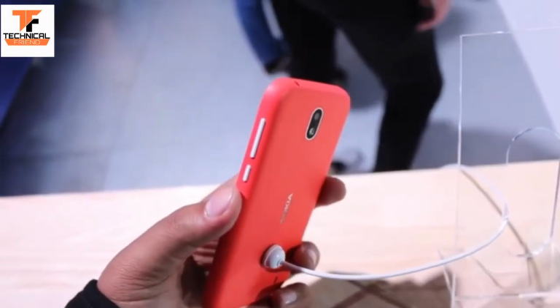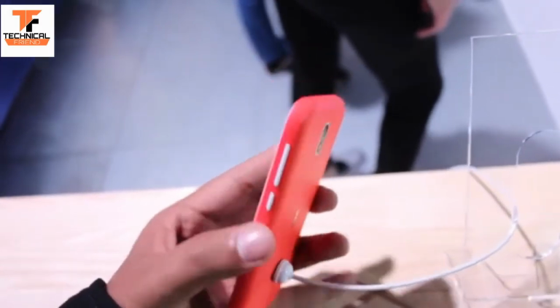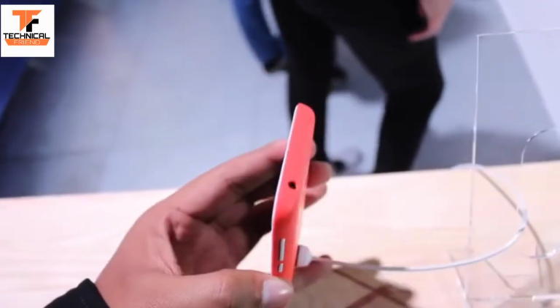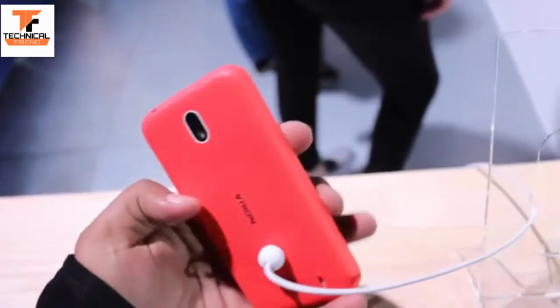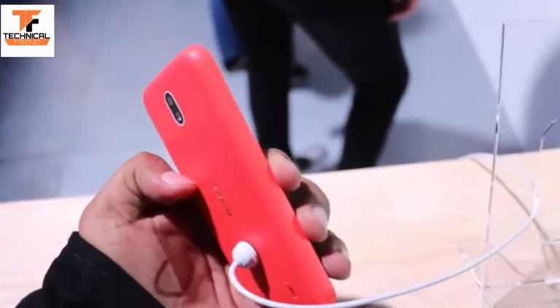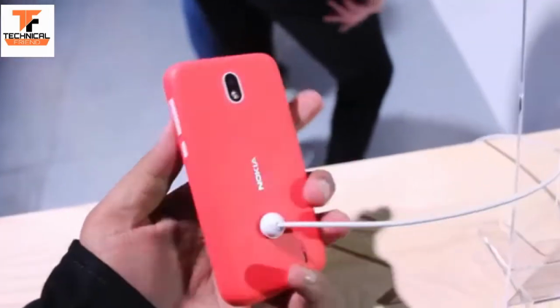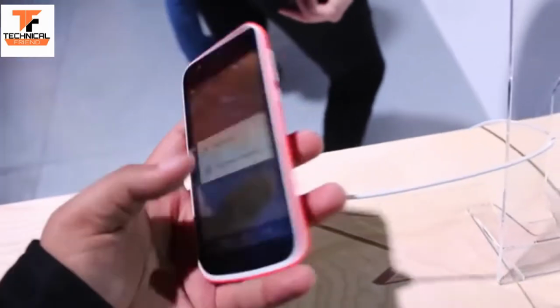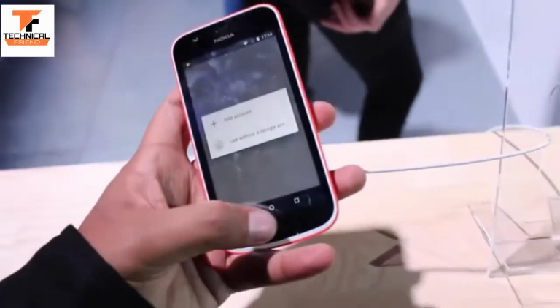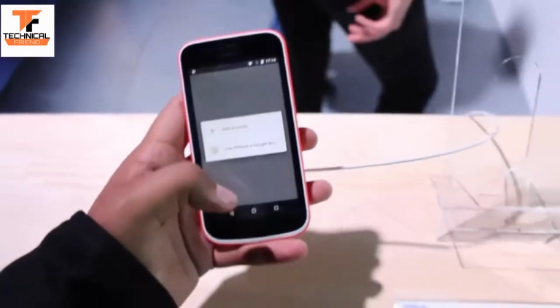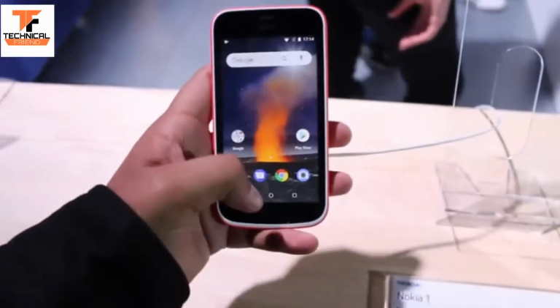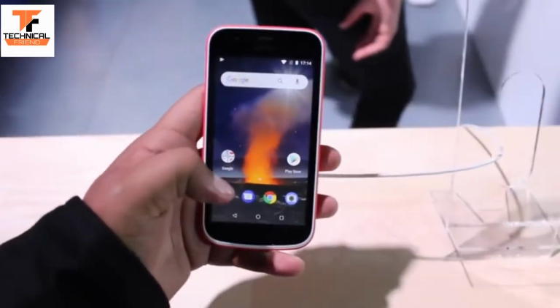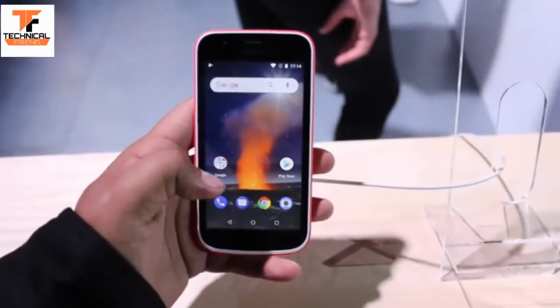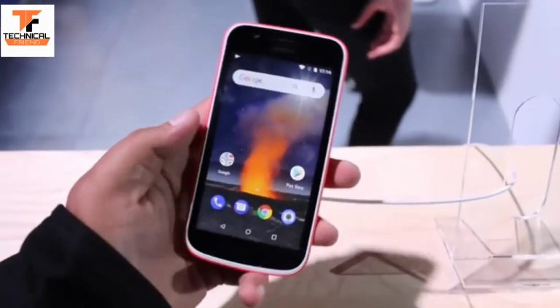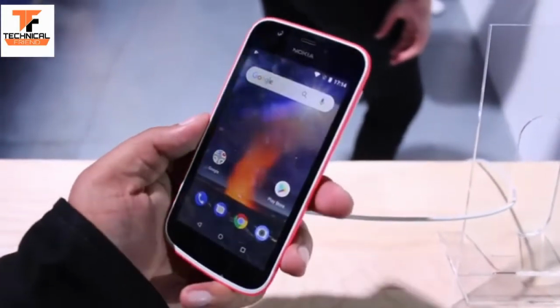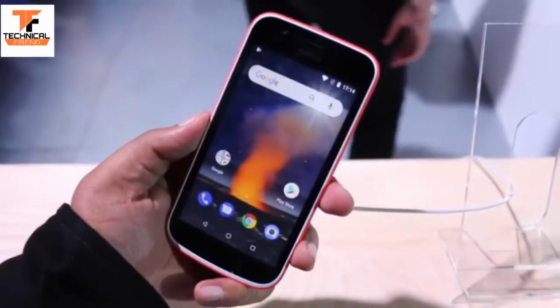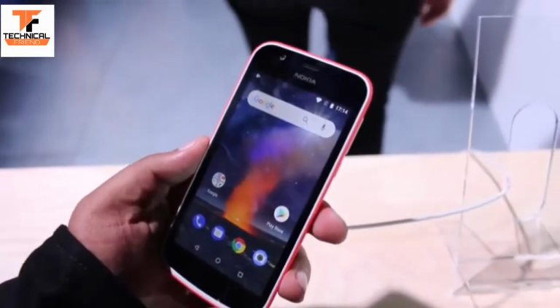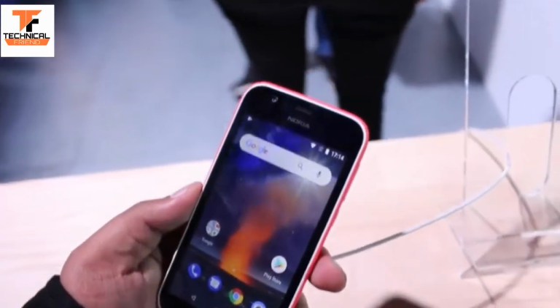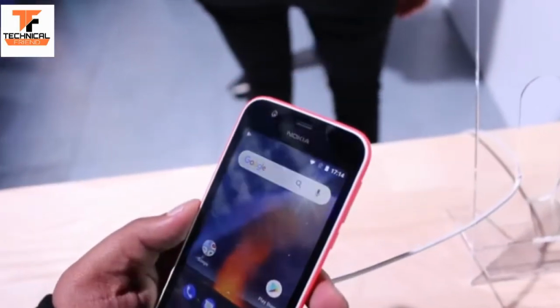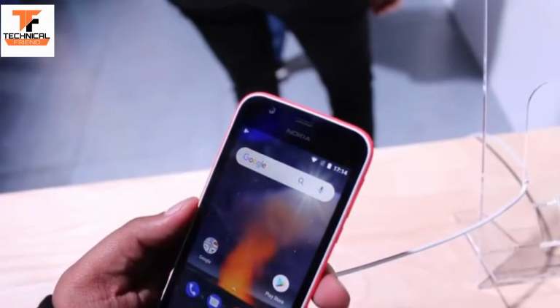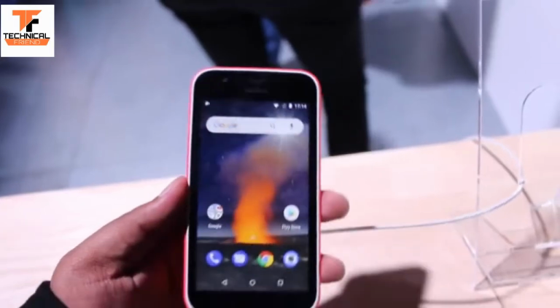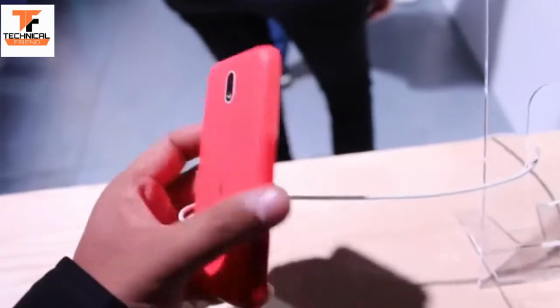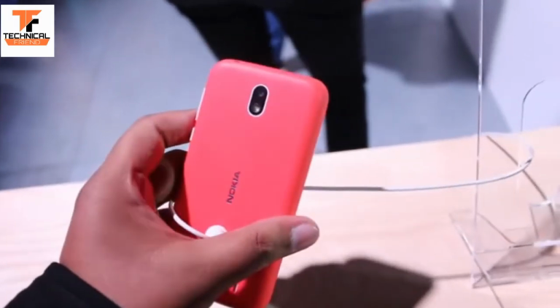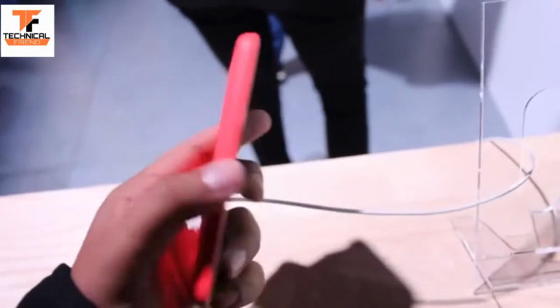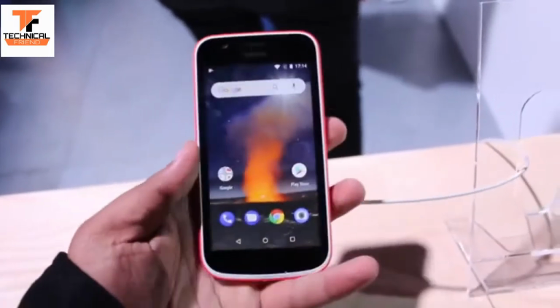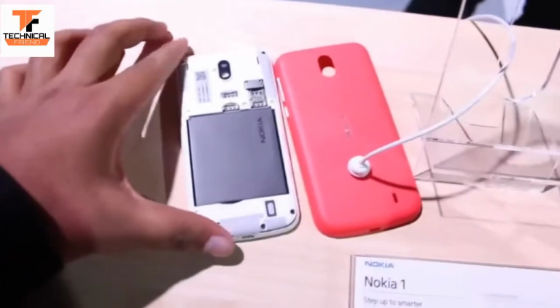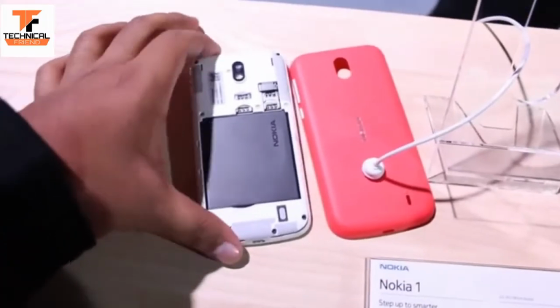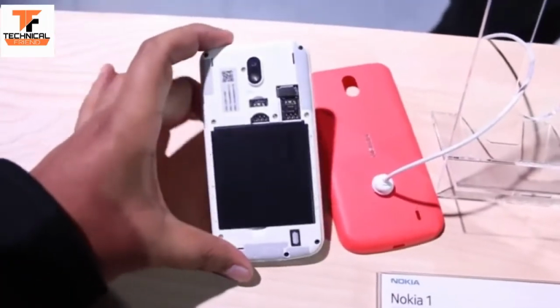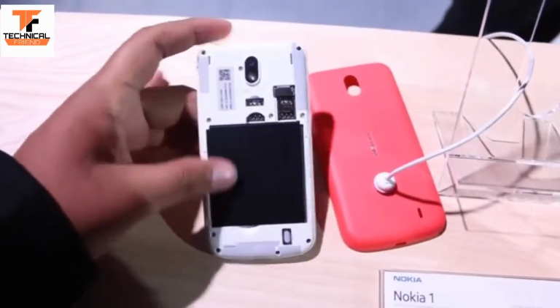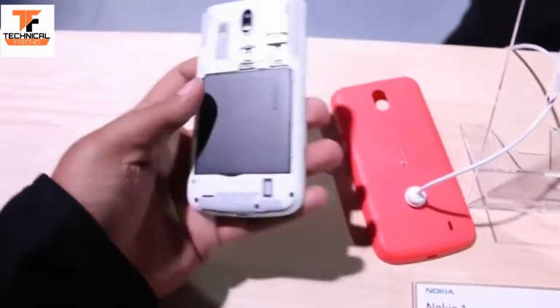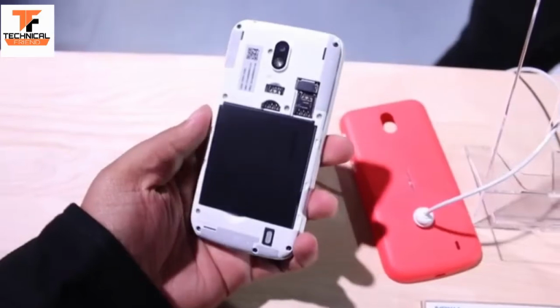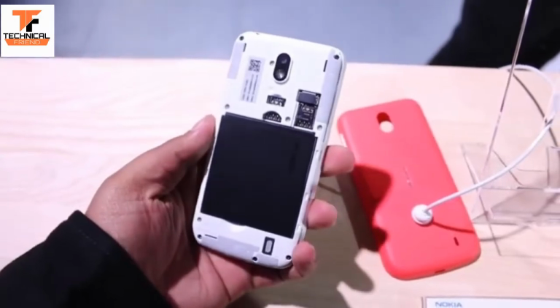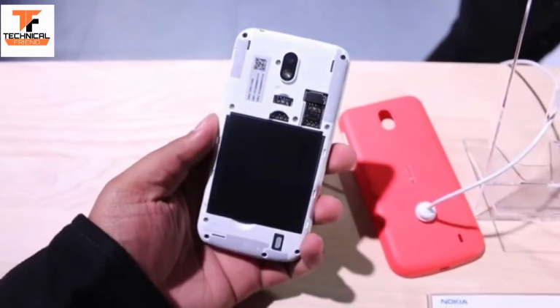The phone has plastic construction. On the right side you have volume rocker and power key; on the top you get a 3.5mm audio jack, and a micro USB port is present on the bottom. It has a 4.5-inch display with a resolution of 480x854 pixels — not a very high resolution display.